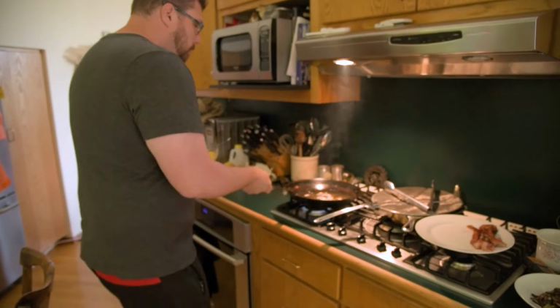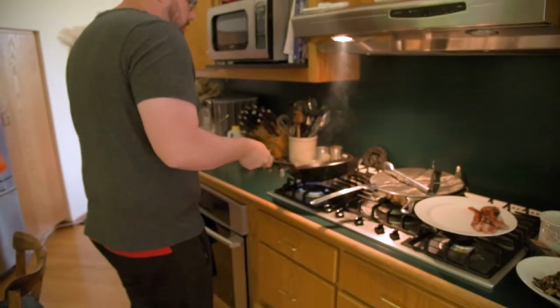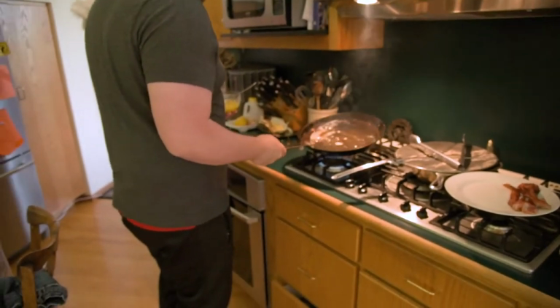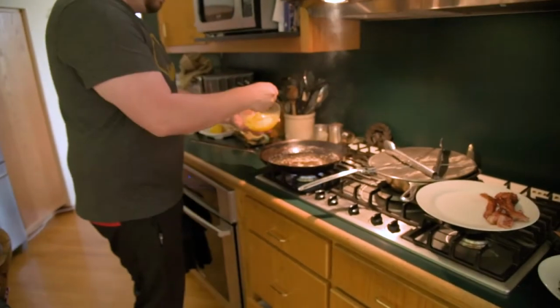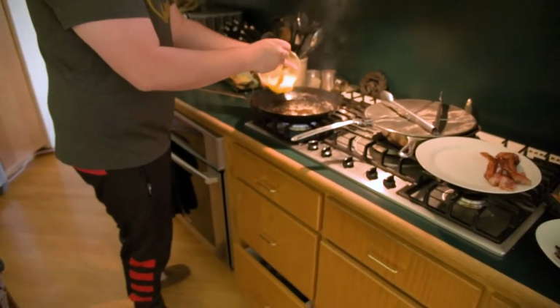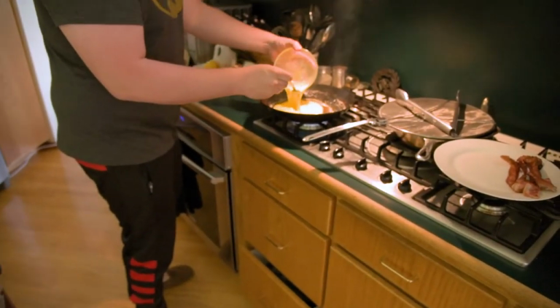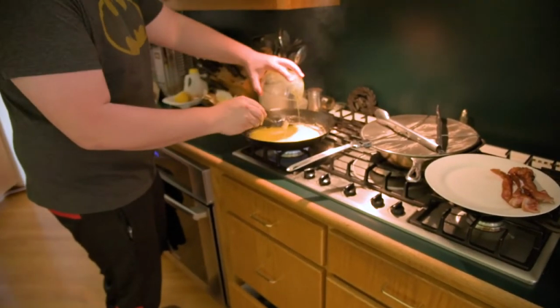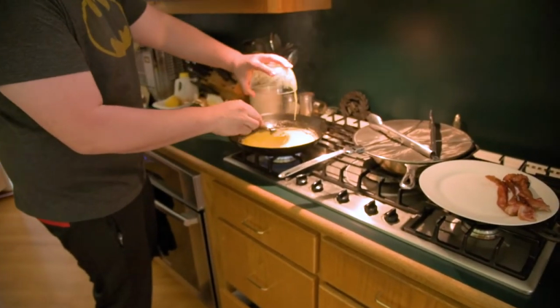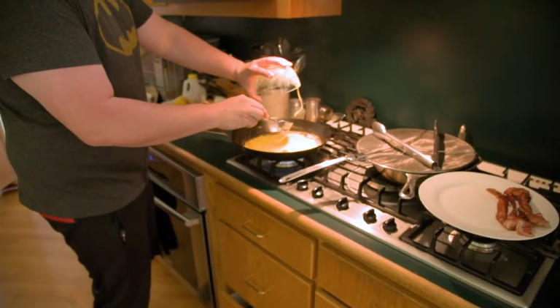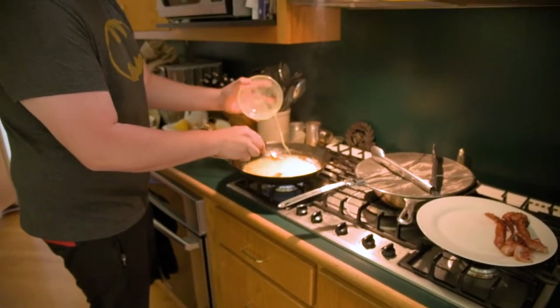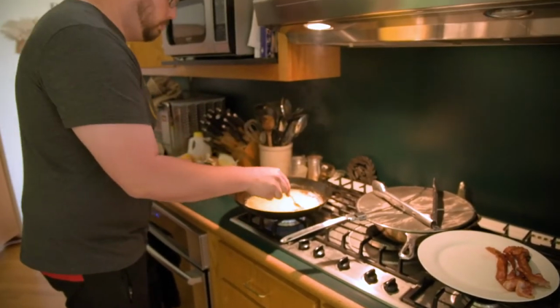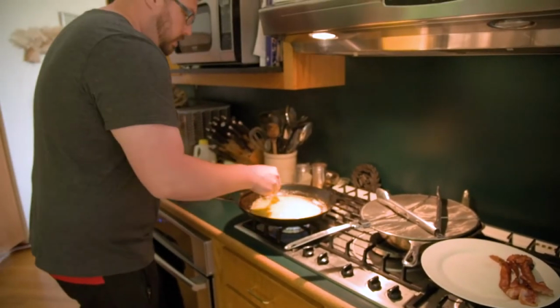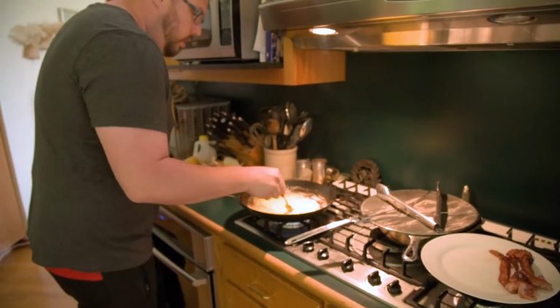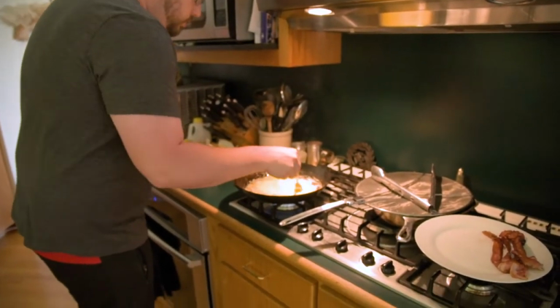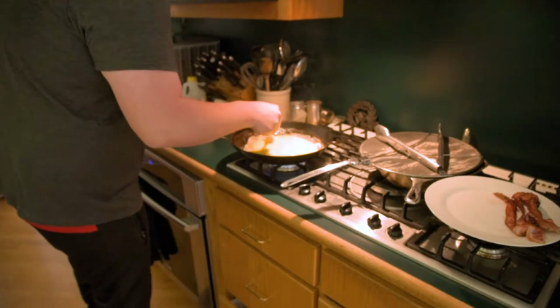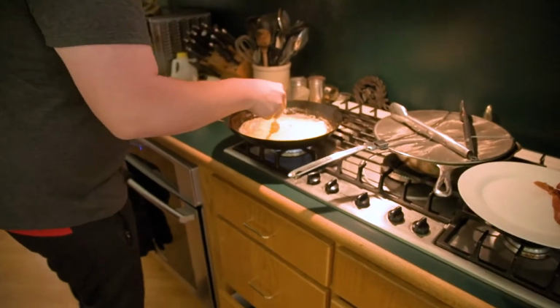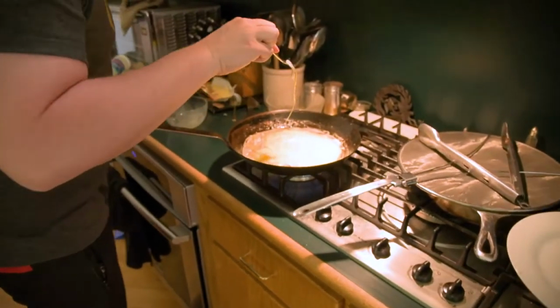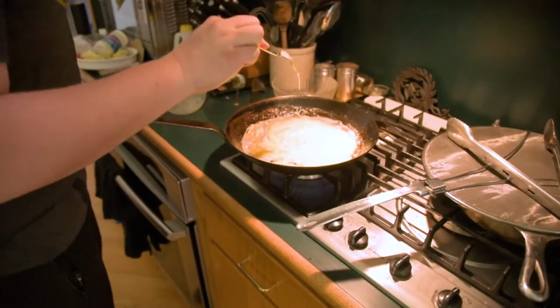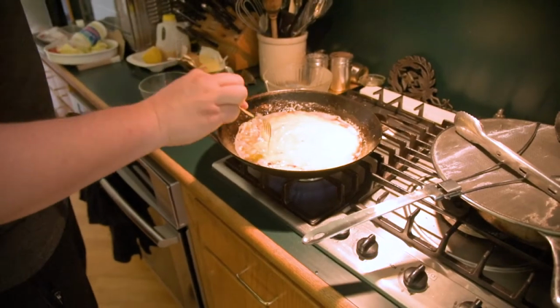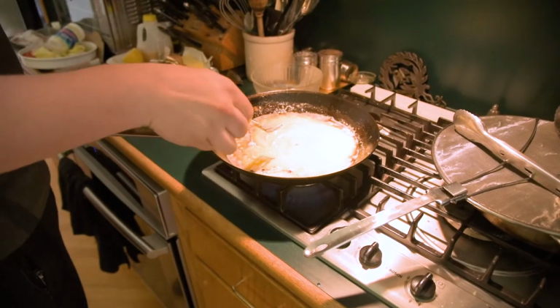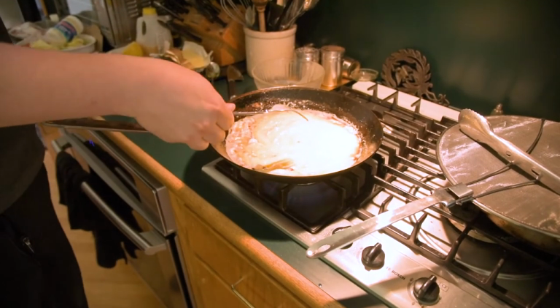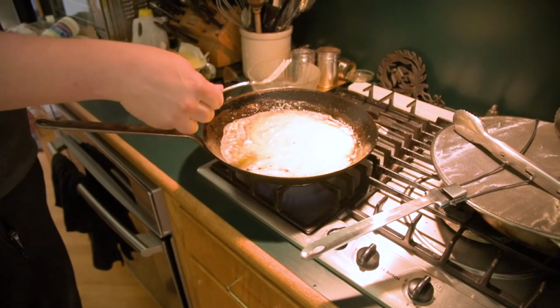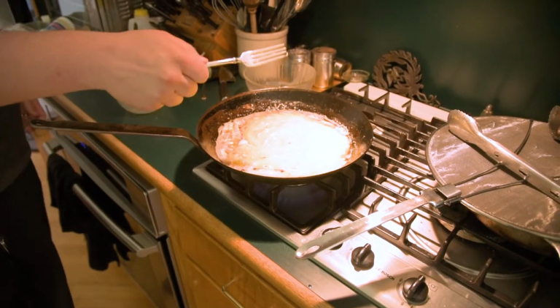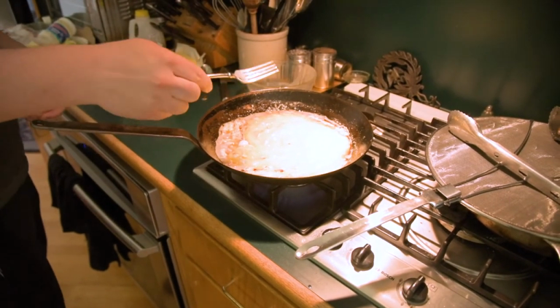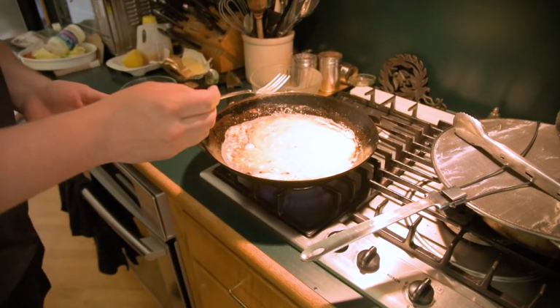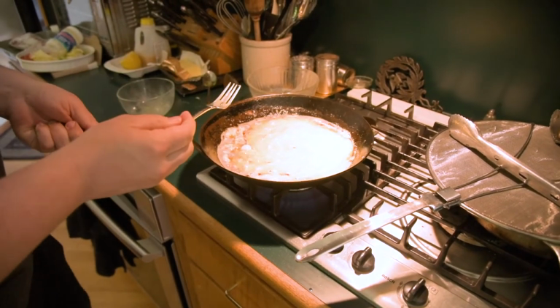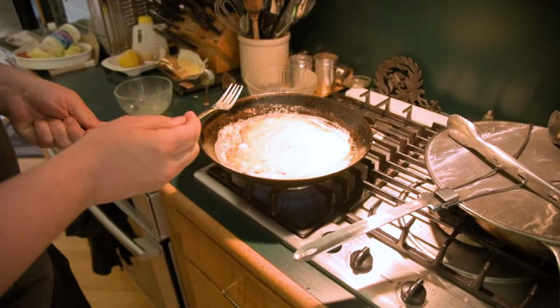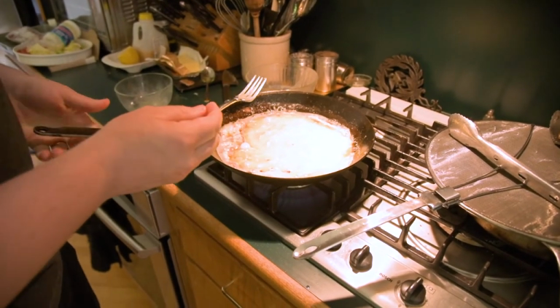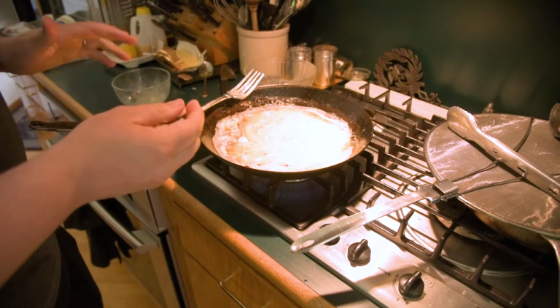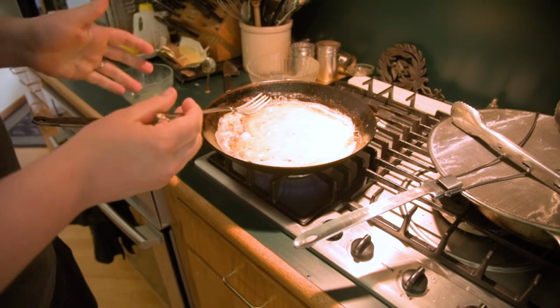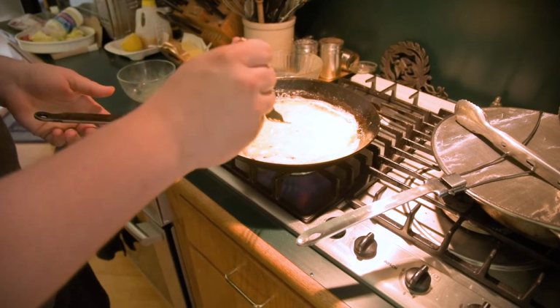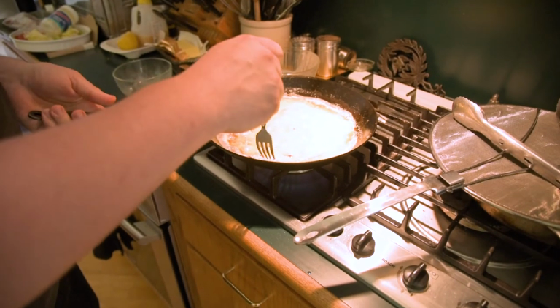My pan is ready. Drop that in — this is going to go real fast, so pay attention. Swirl that up real quick, a little bit.